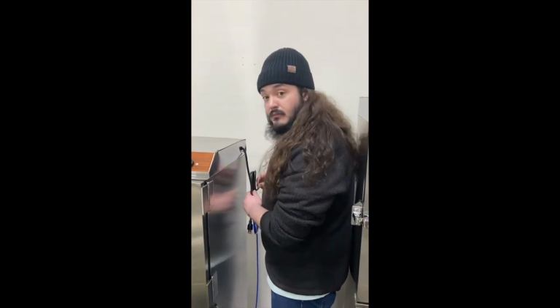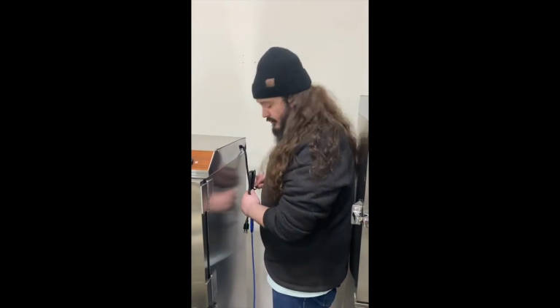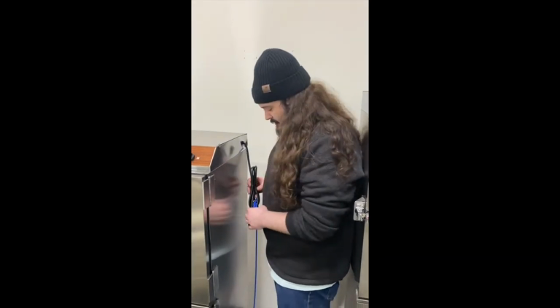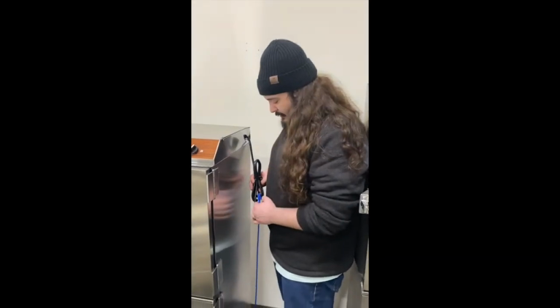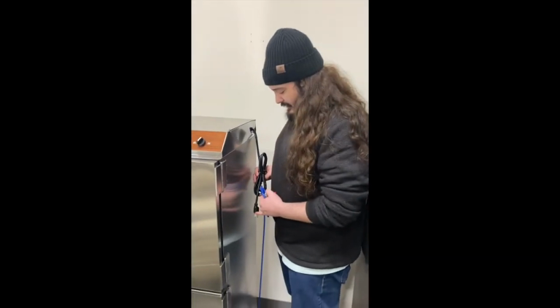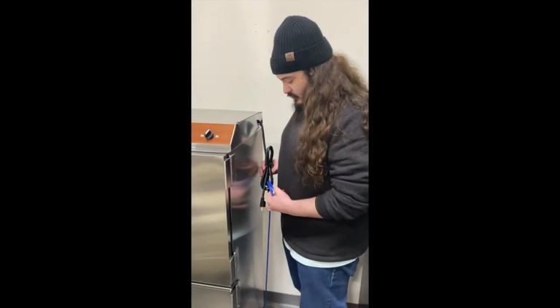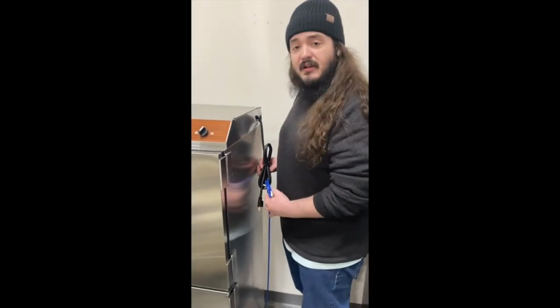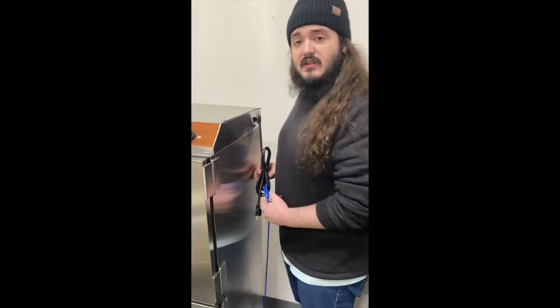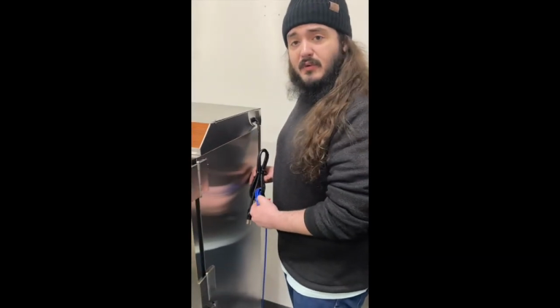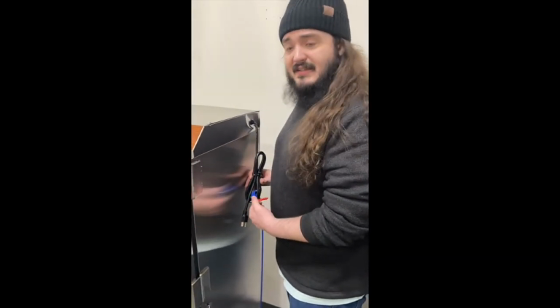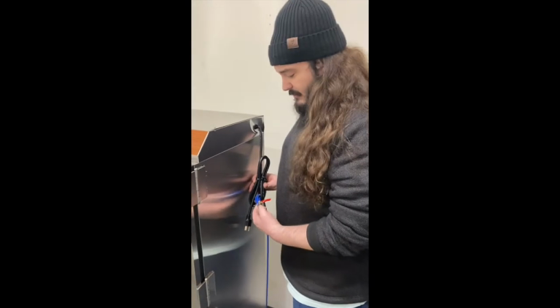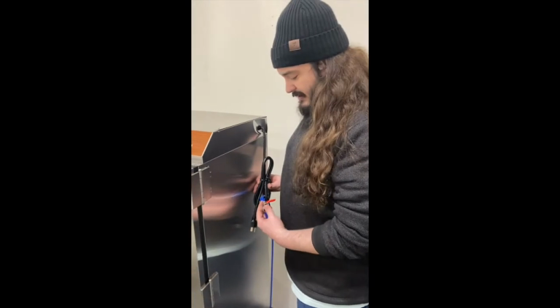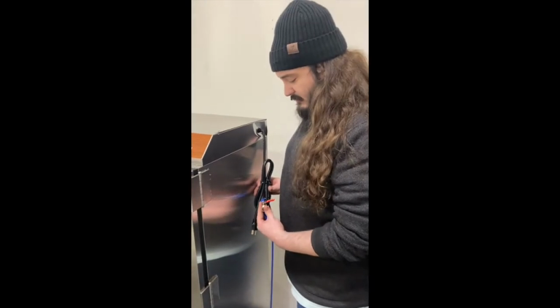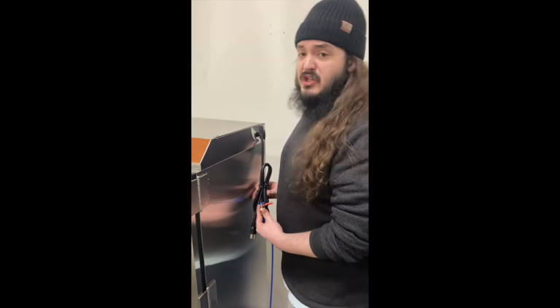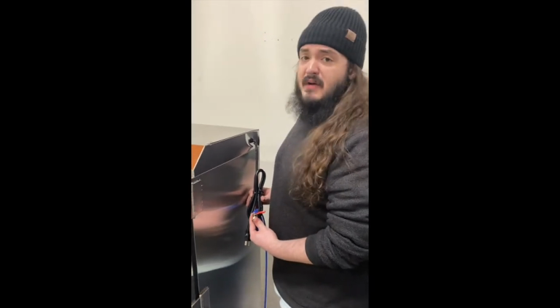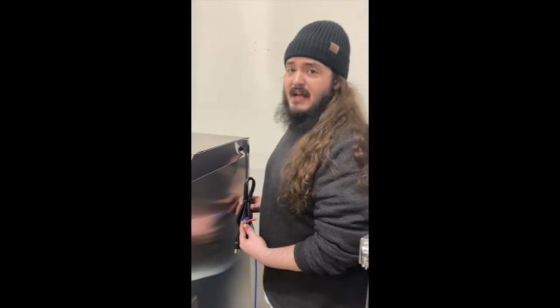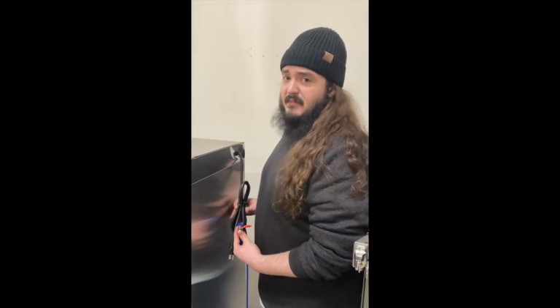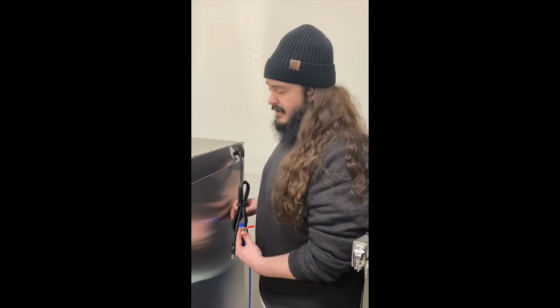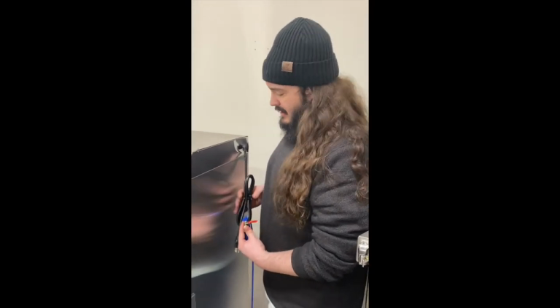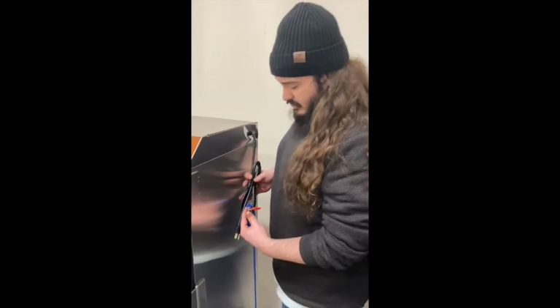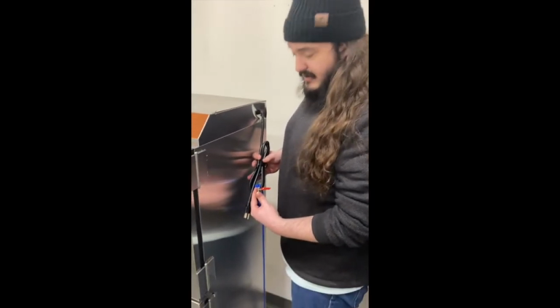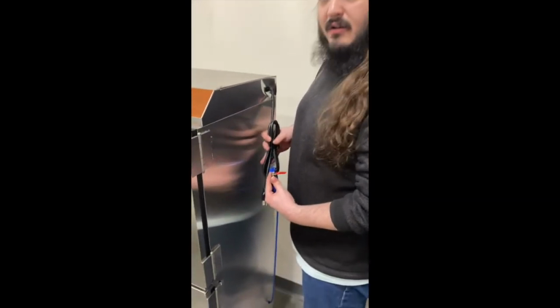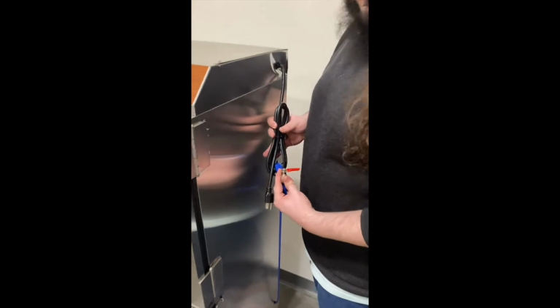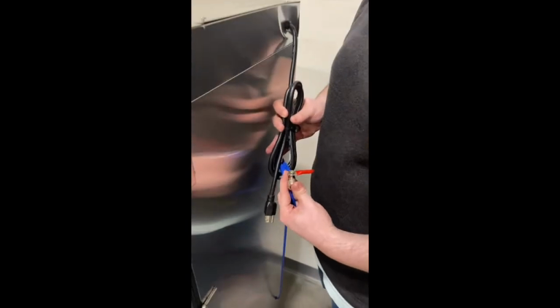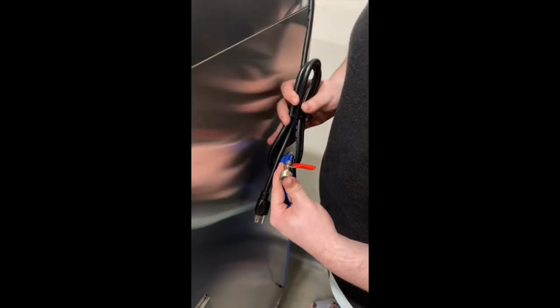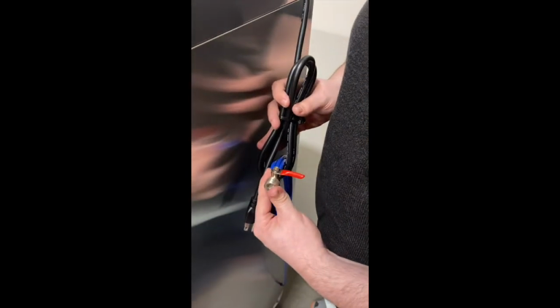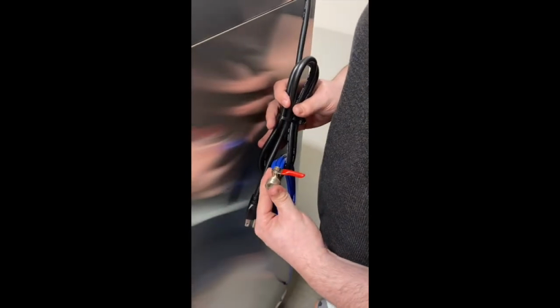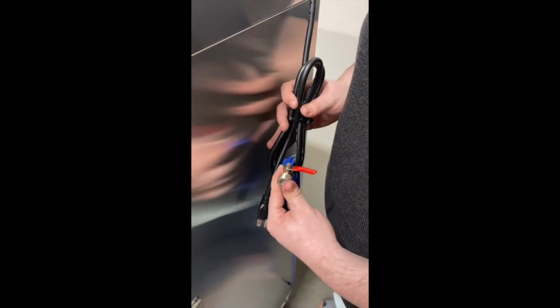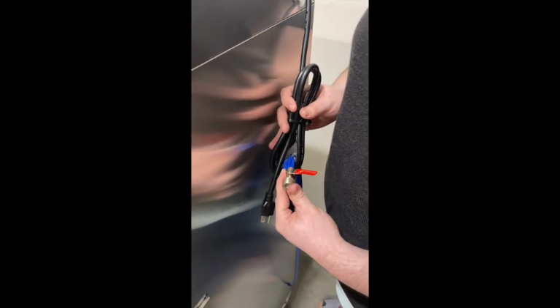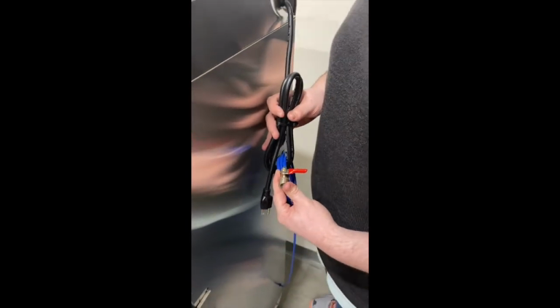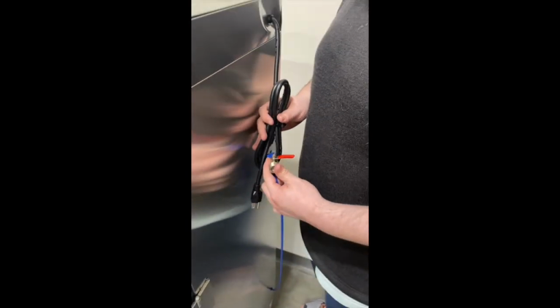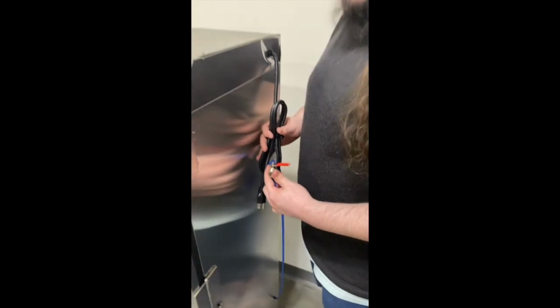Hey Jacob, I was just getting ready to show someone how to install a 360 towel steamer, because it's much easier than you might even imagine for something like this. These two things here — the power cord and the water inlet — are really the only two you need to hook up to get started.